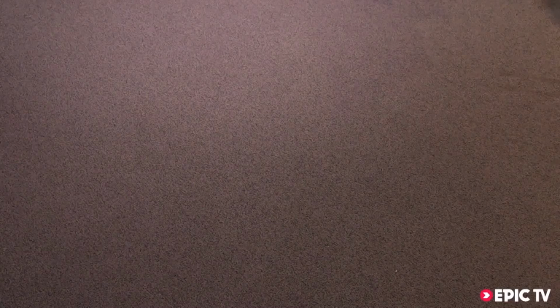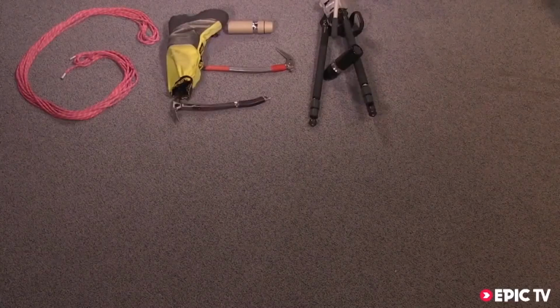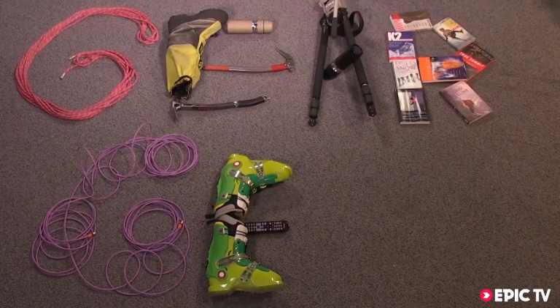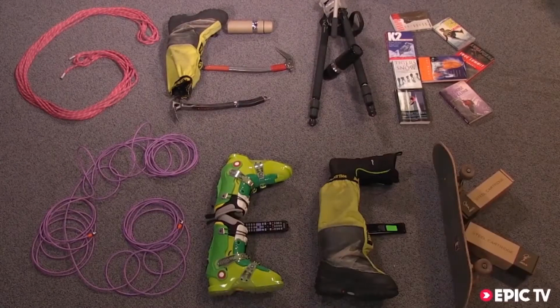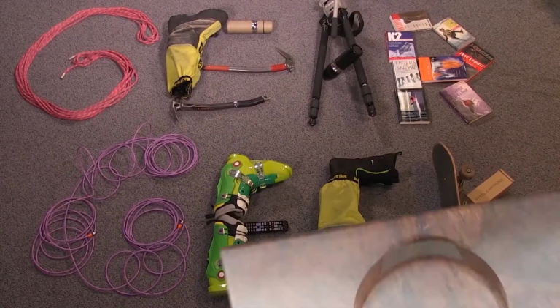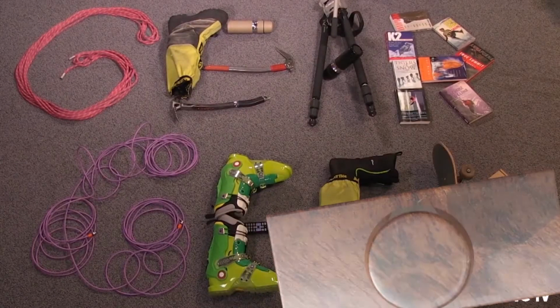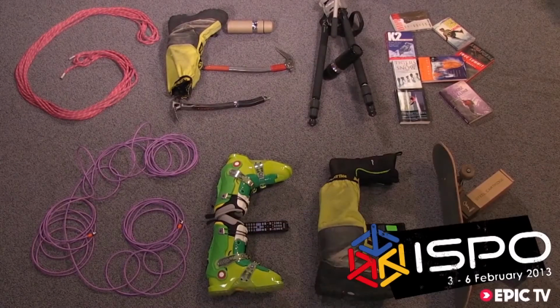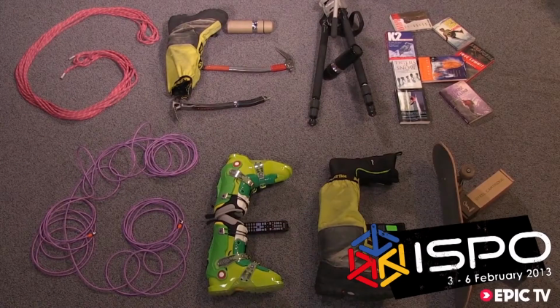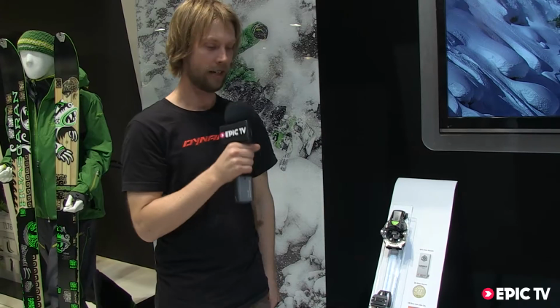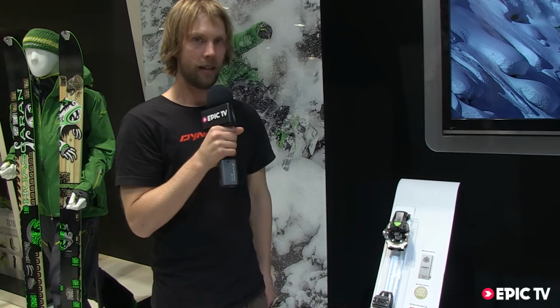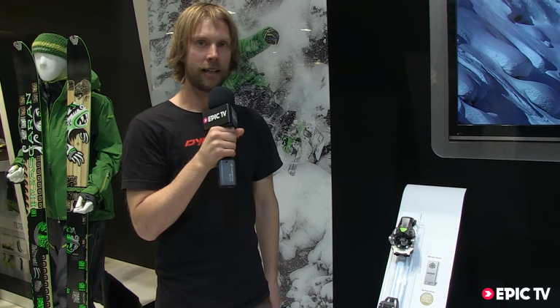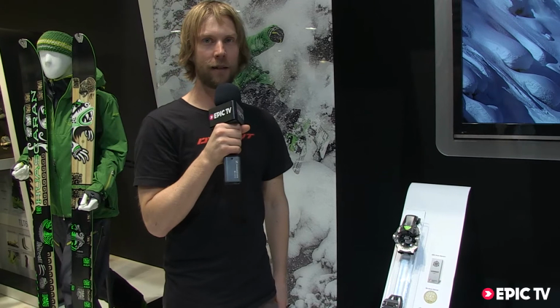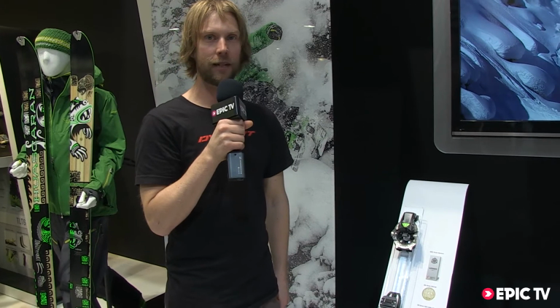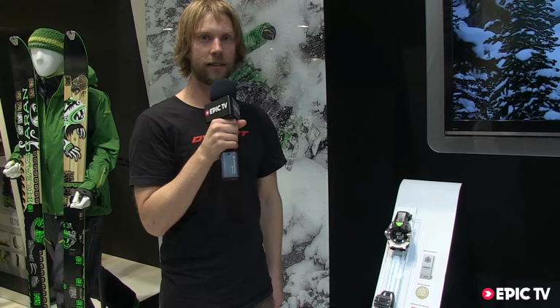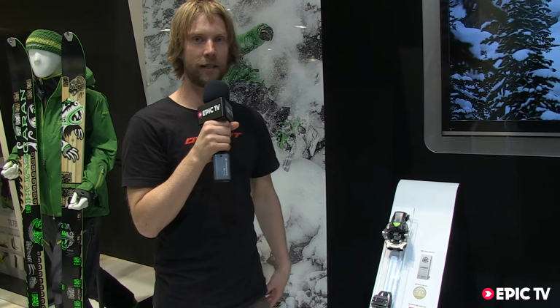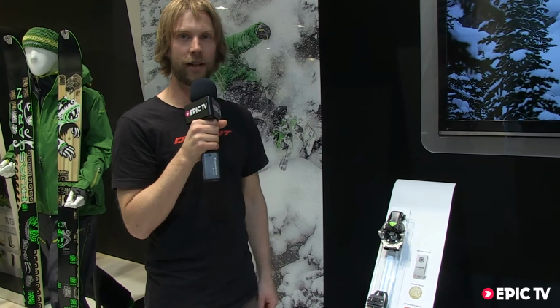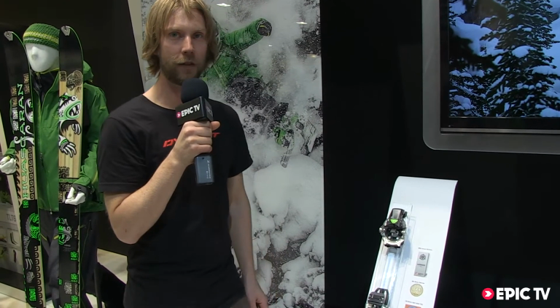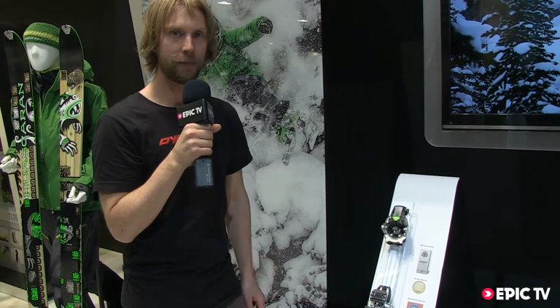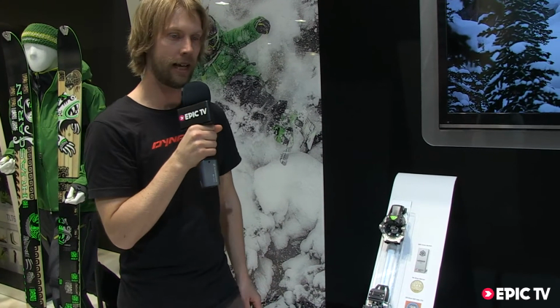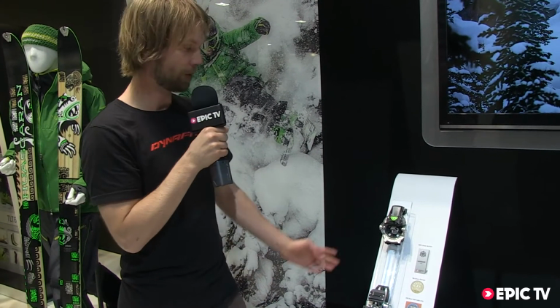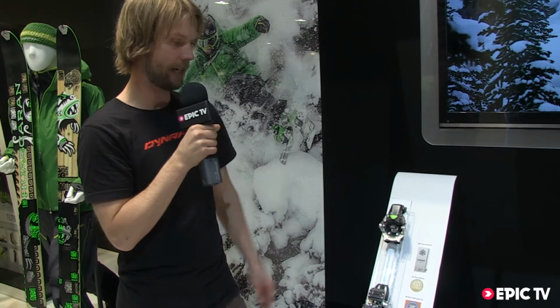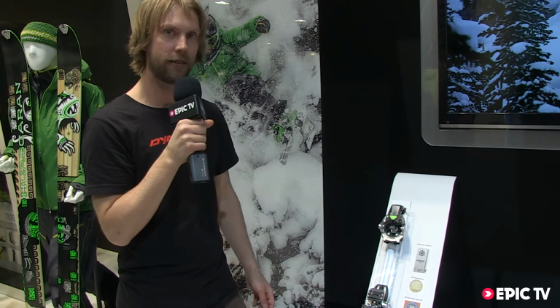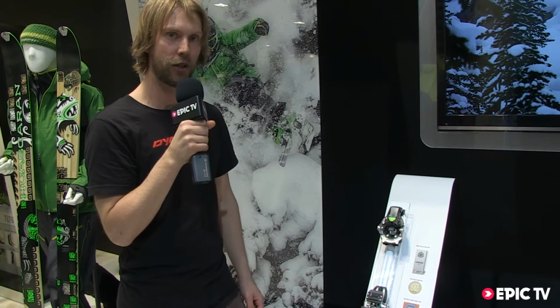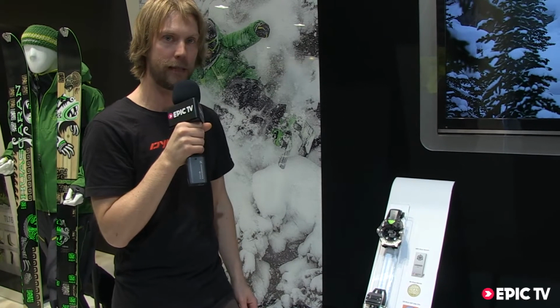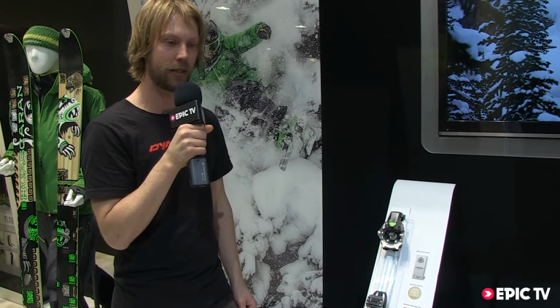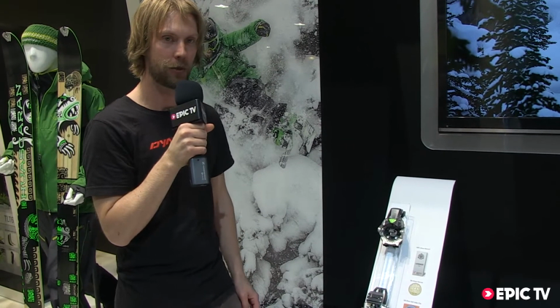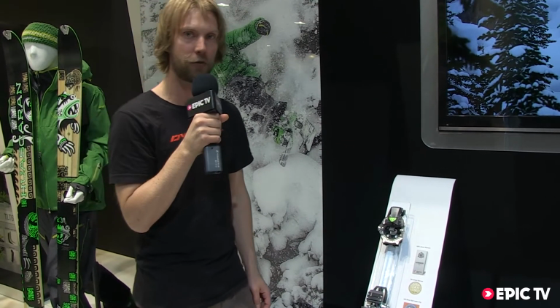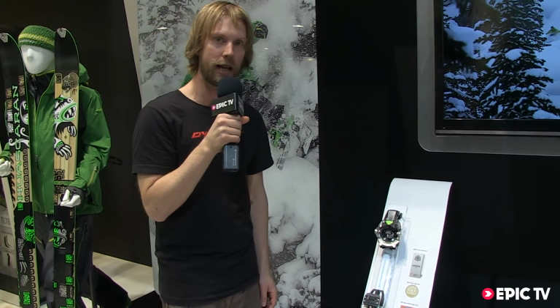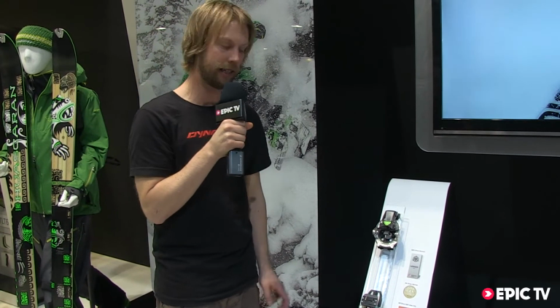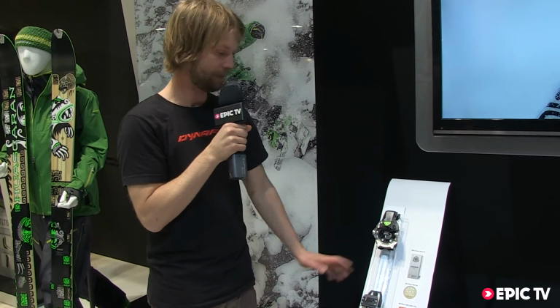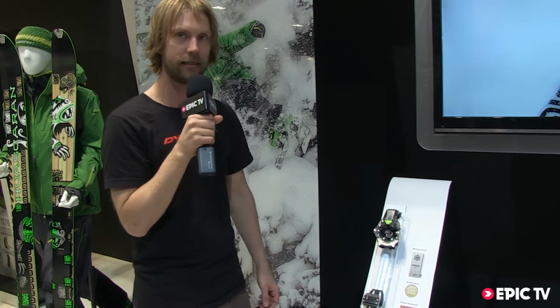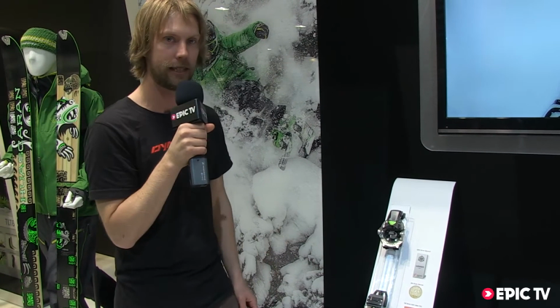Gear Geek! Hi there, I'm Fredrik Andersson. I'm an engineer at Dynafit, and what we have here is the Dynafit Beast, the new Dynafit Frisky binding. It's a DIN 6-16.